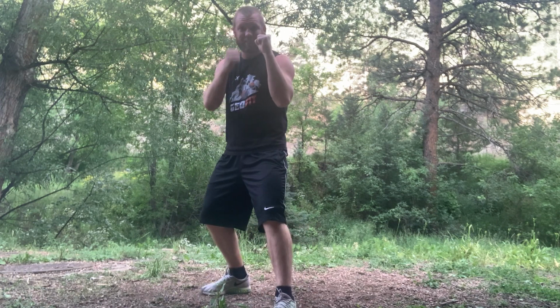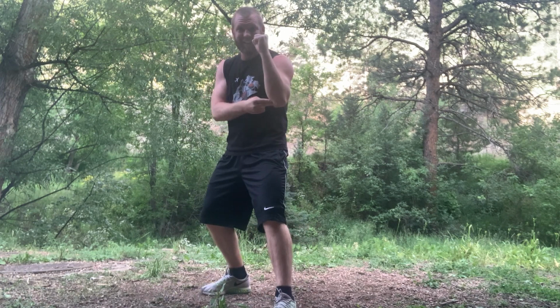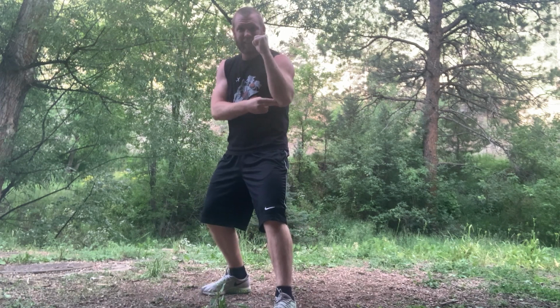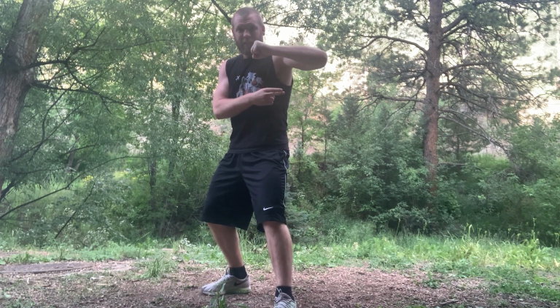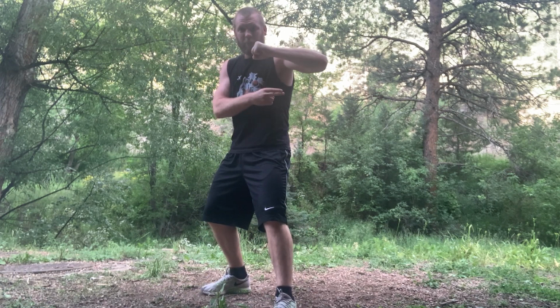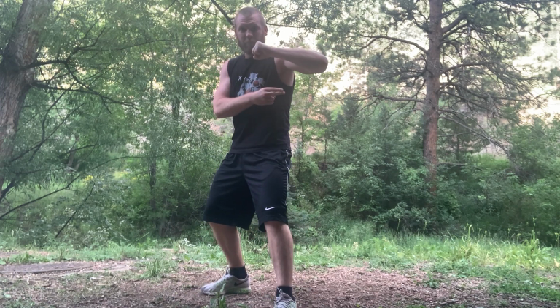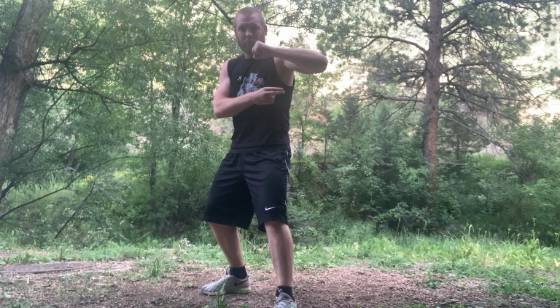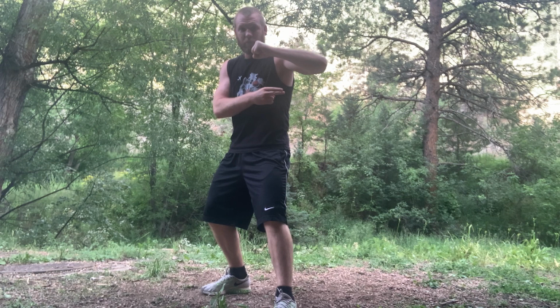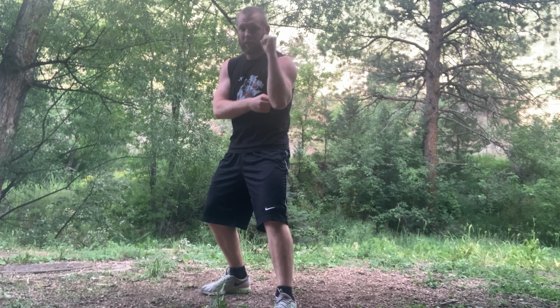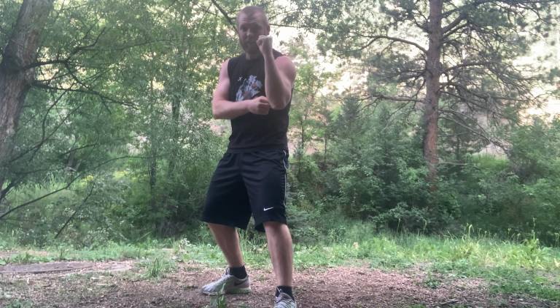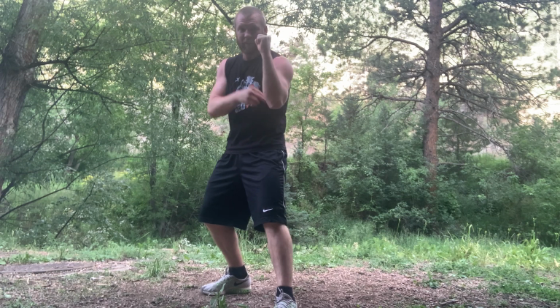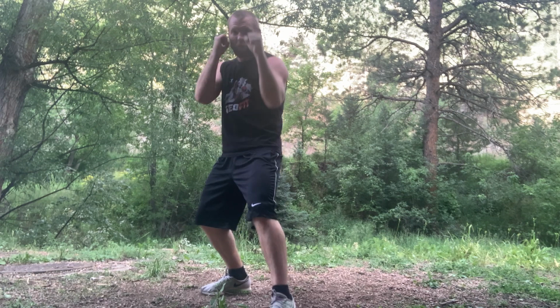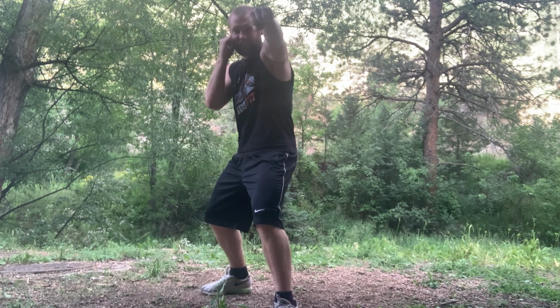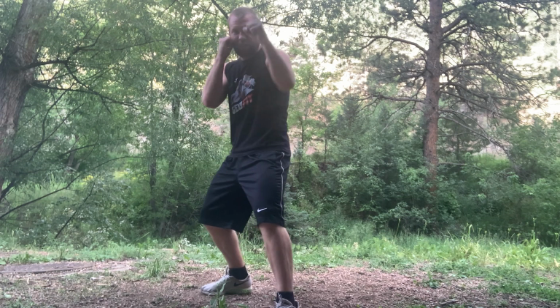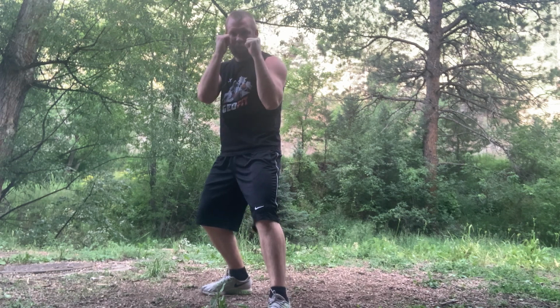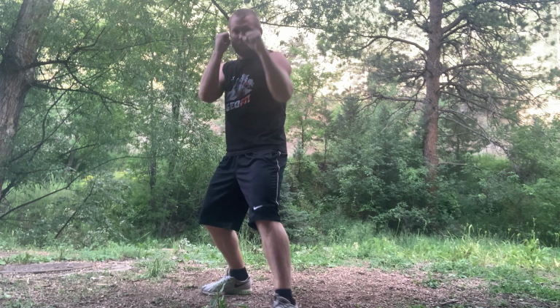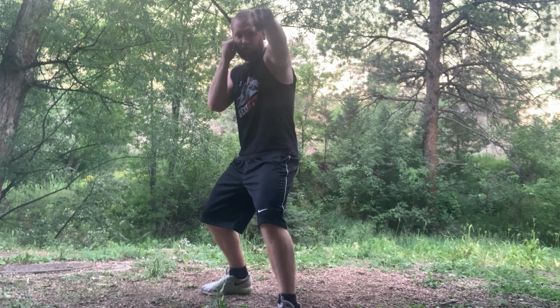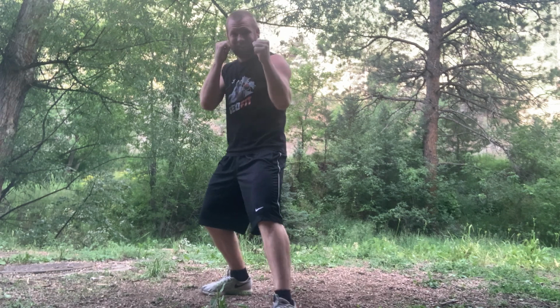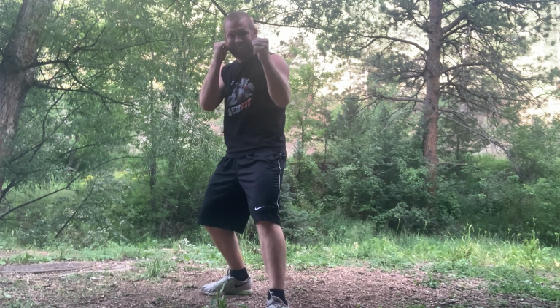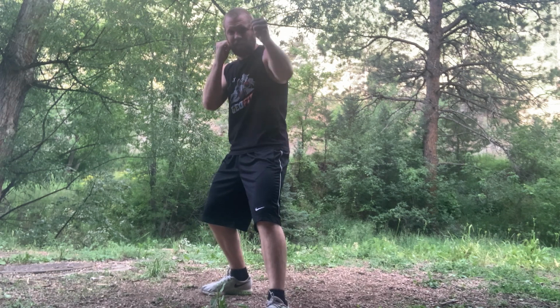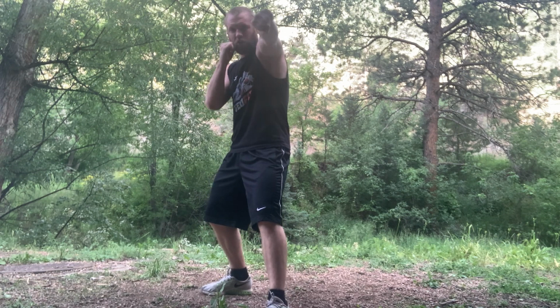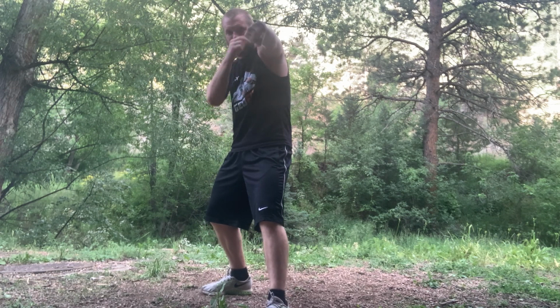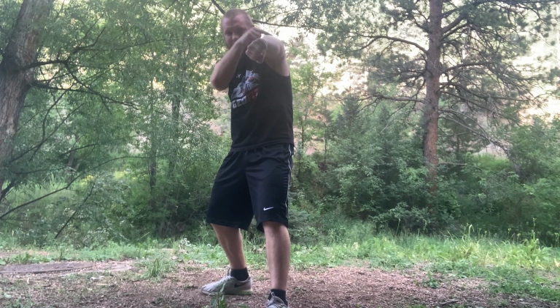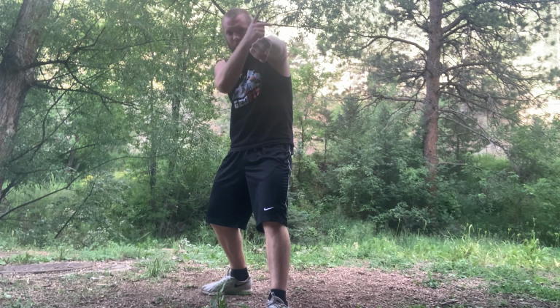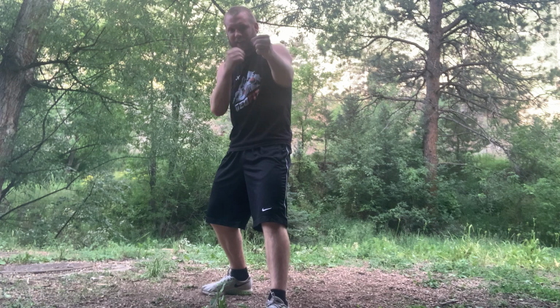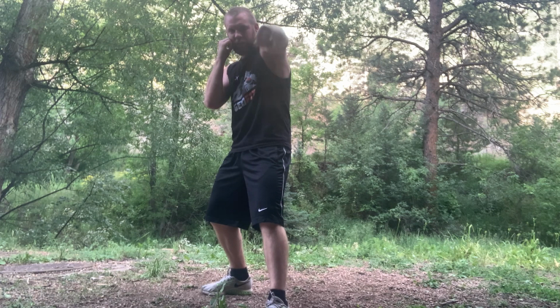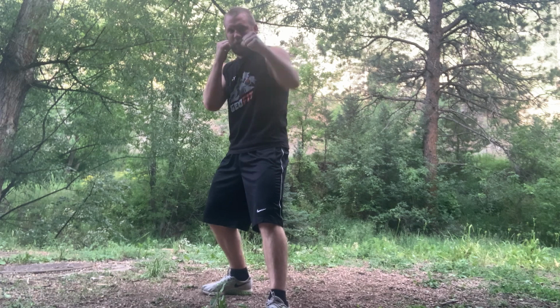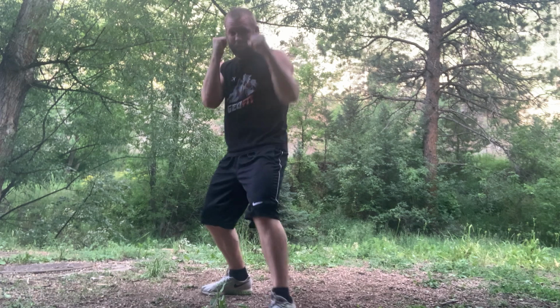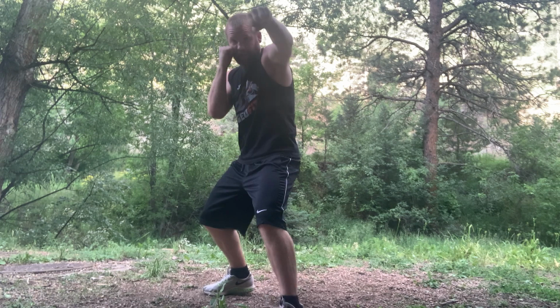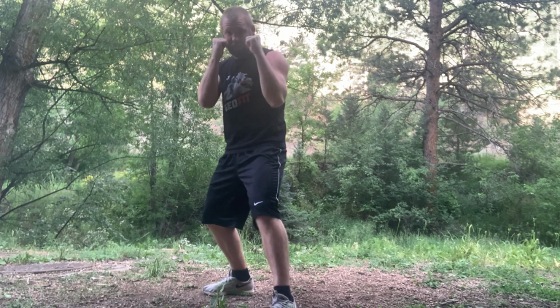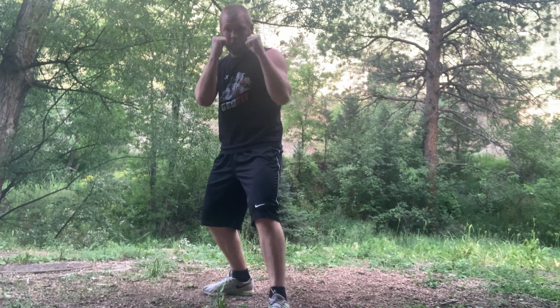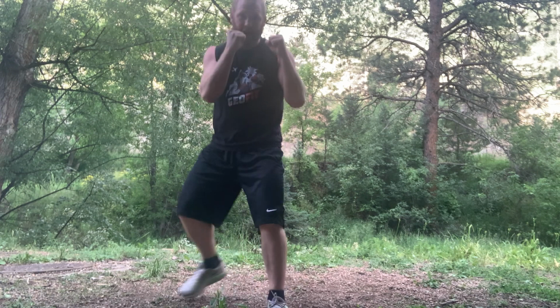A big mistake I see: the elbow comes up too early. I don't want that. Keep the elbow nice and tight. Throw it straight. At the last second, you turn it over — you point that elbow to the sky. Really turn that fist over, right back.